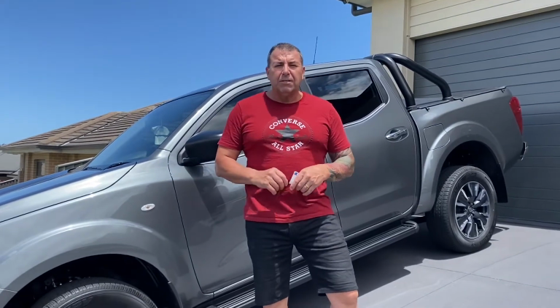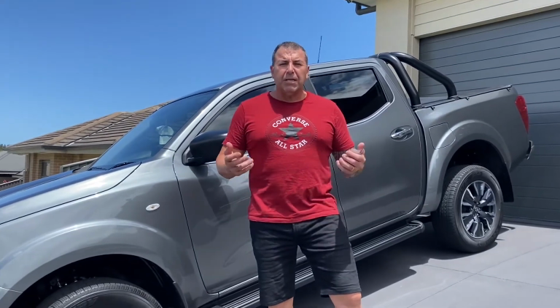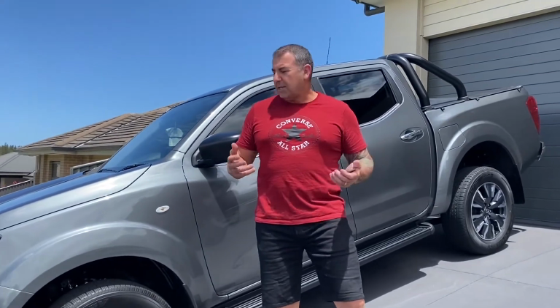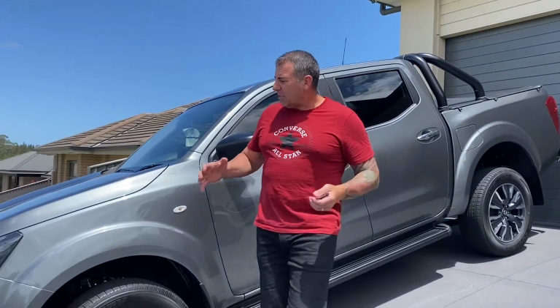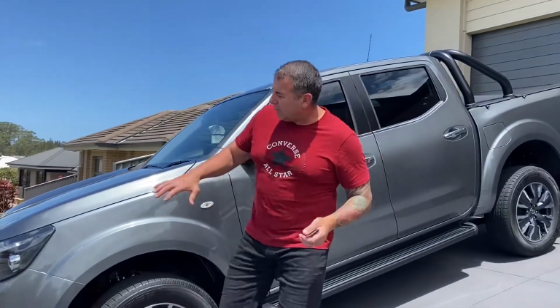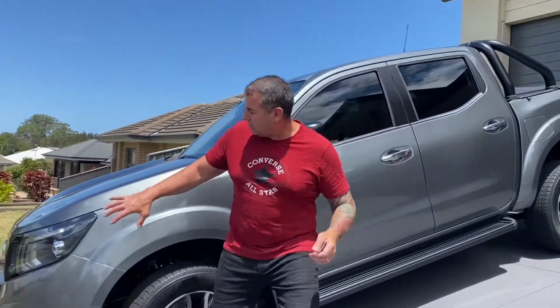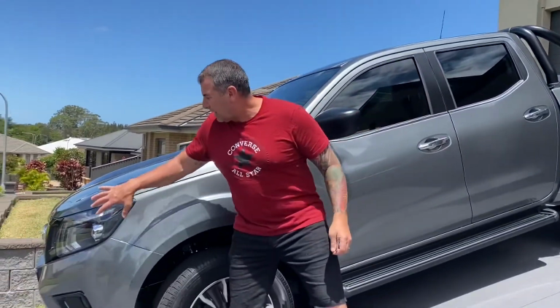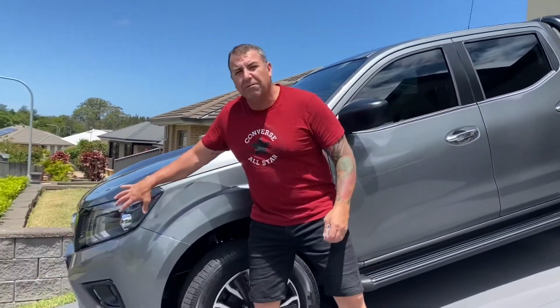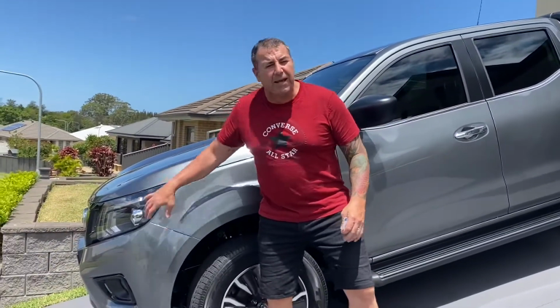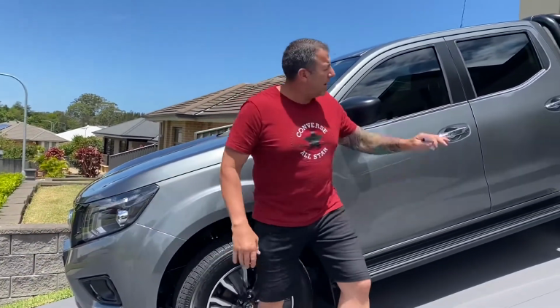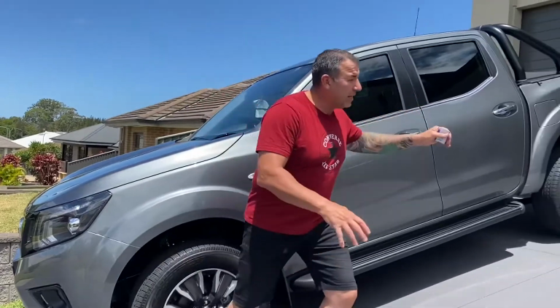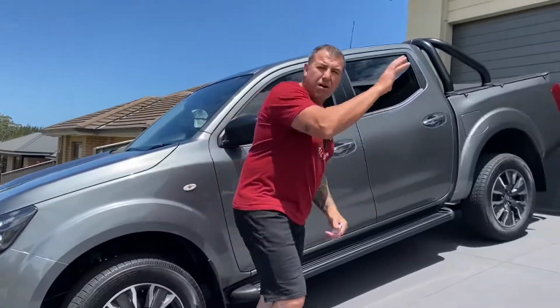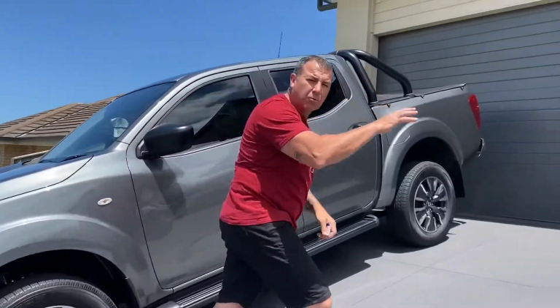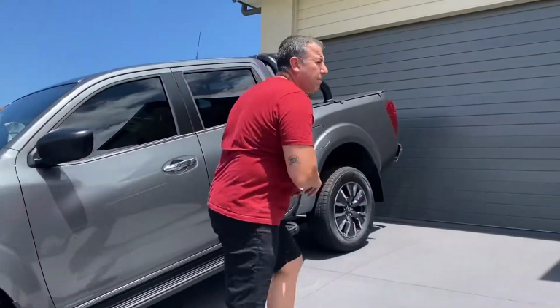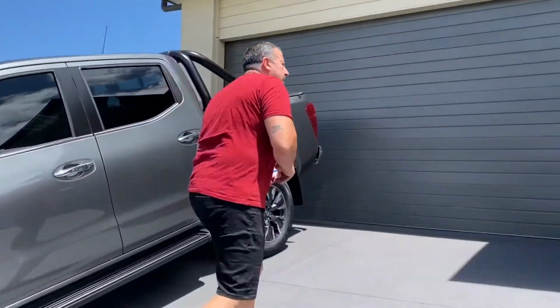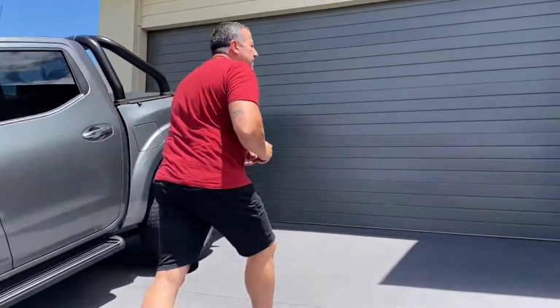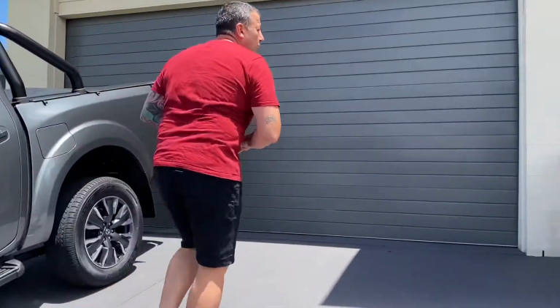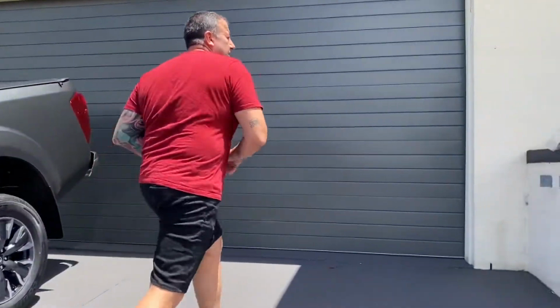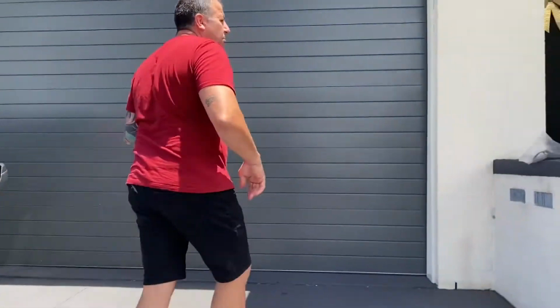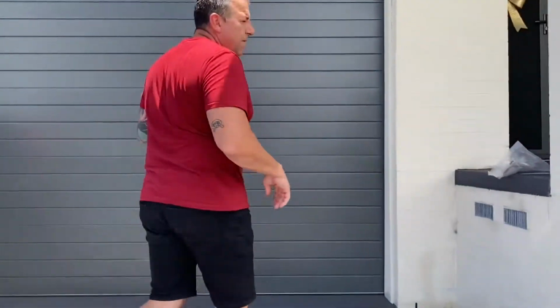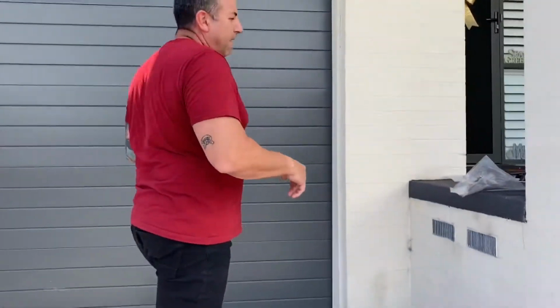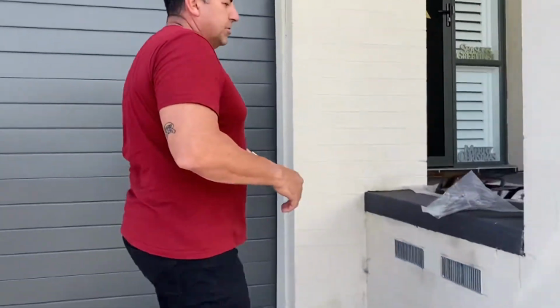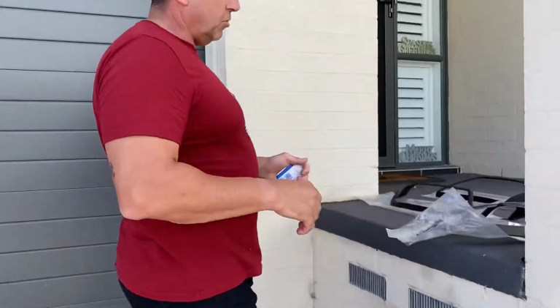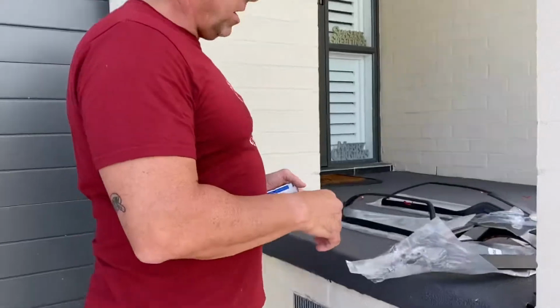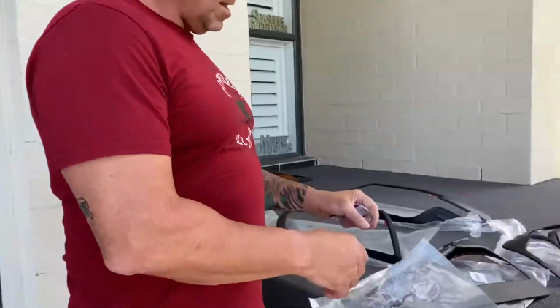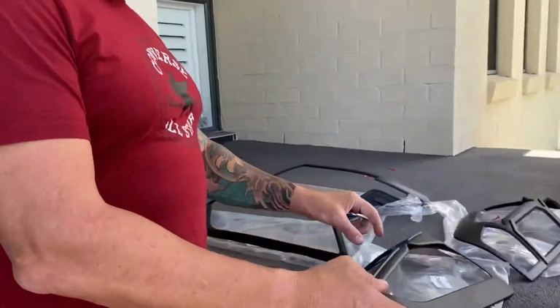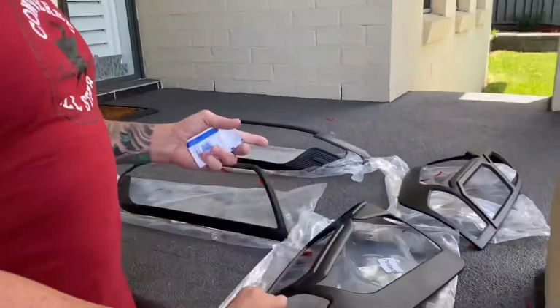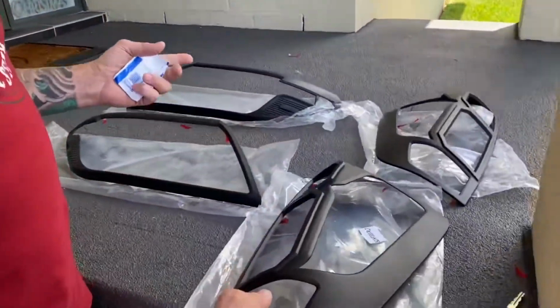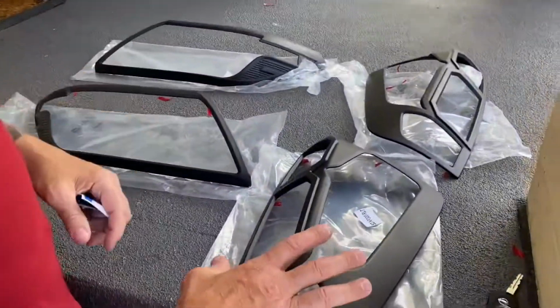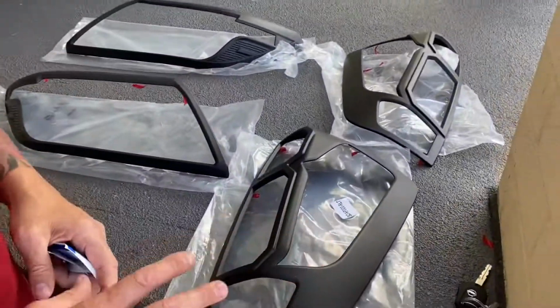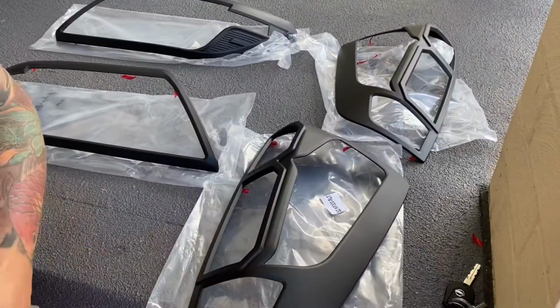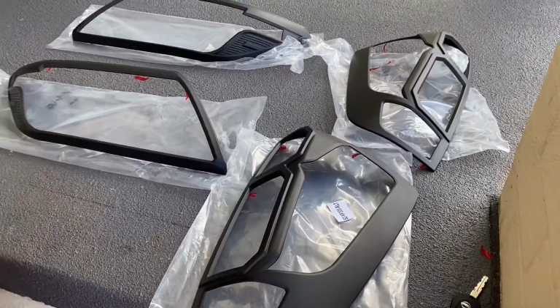So my next one today, I'm just going to put some nice little sport covers on the front headlight and the rear. I've got them already set up here. It's a quick, easy job. I've purchased these online — they're just a cover that basically goes over the taillight and the headlight.